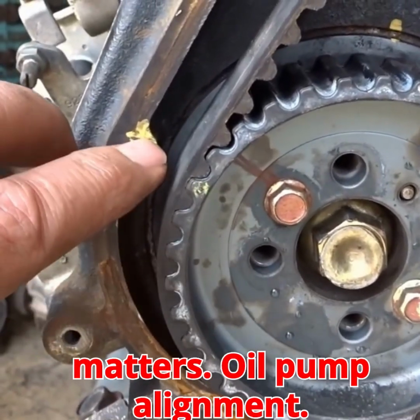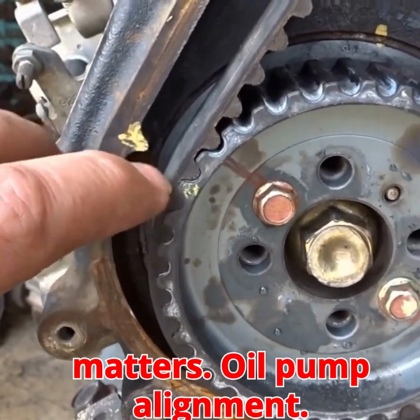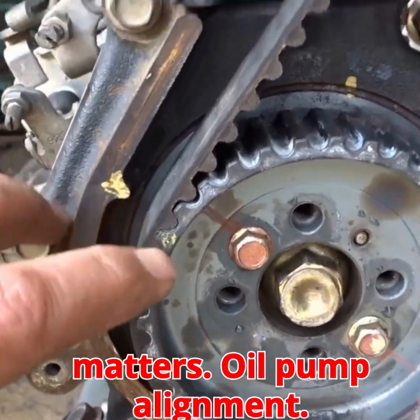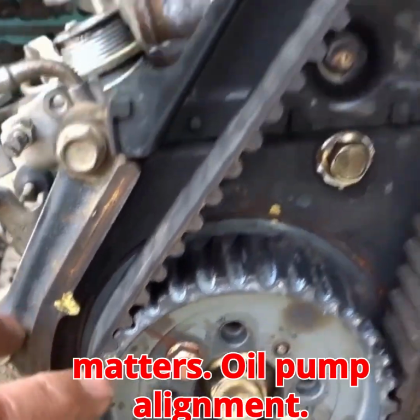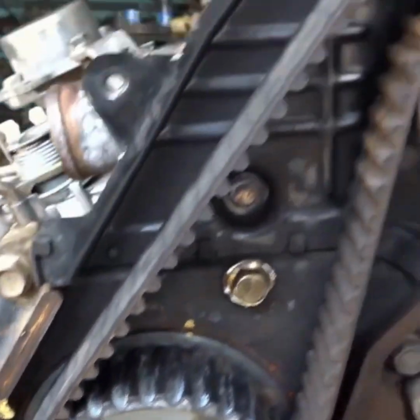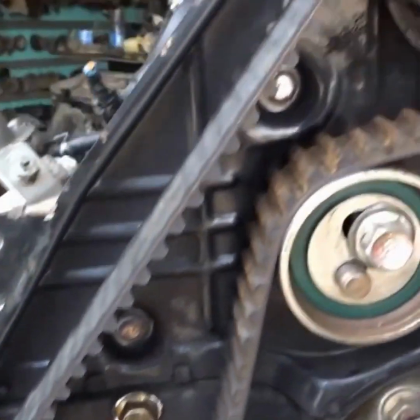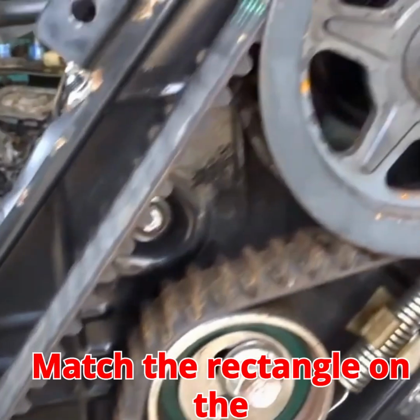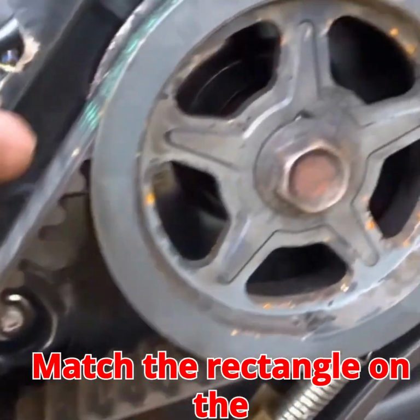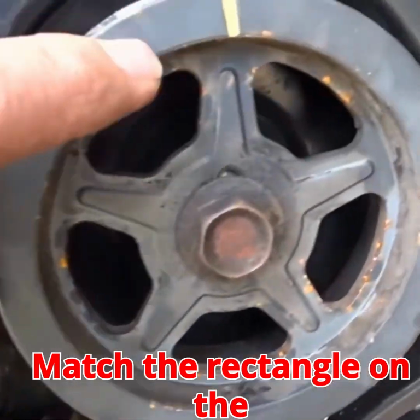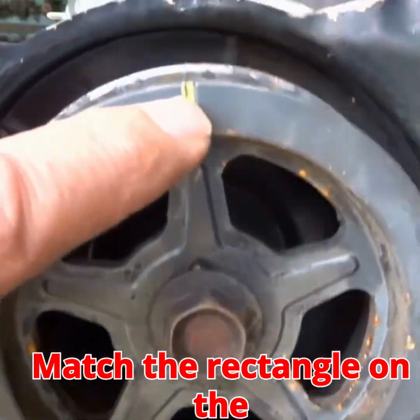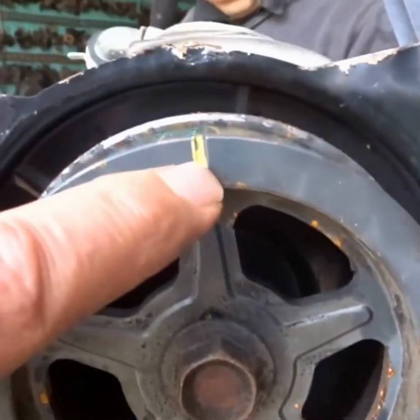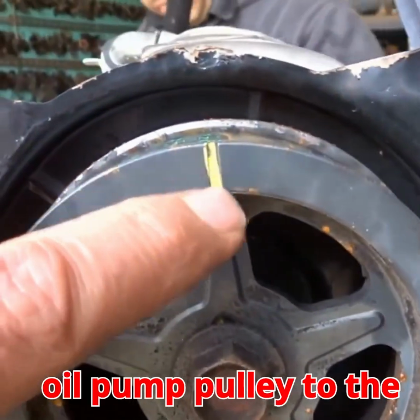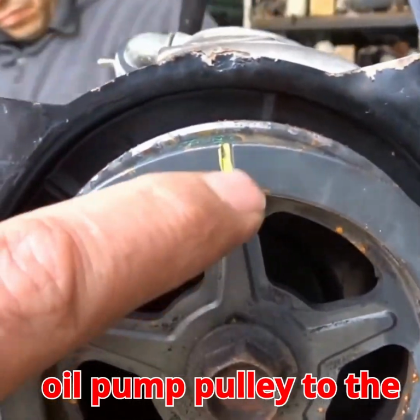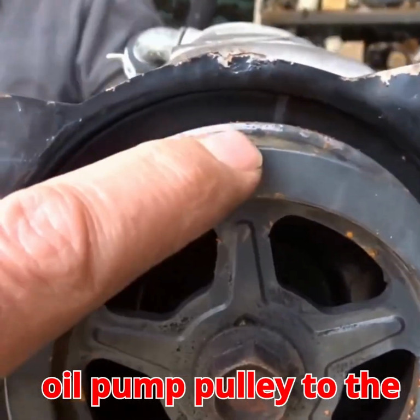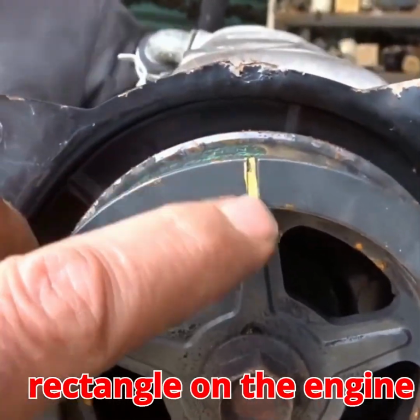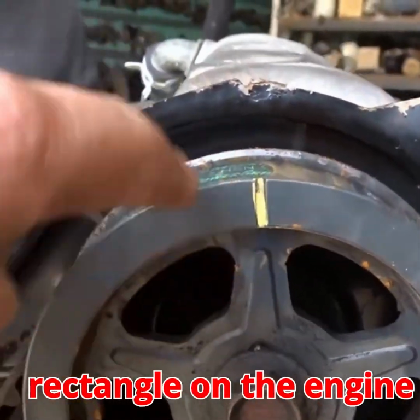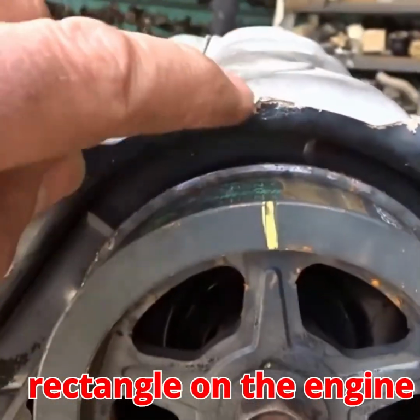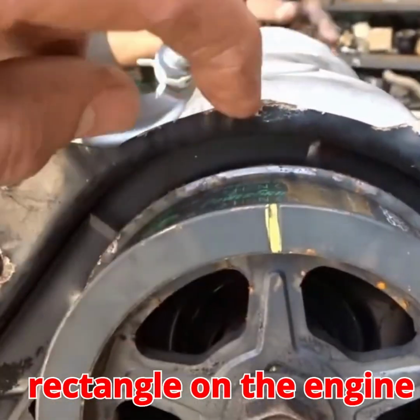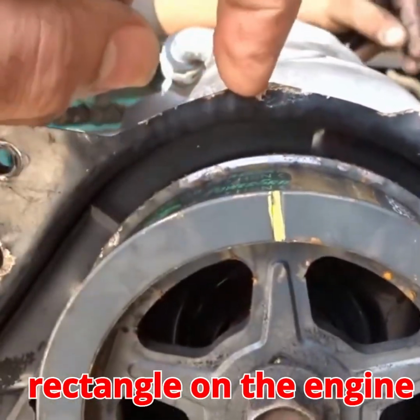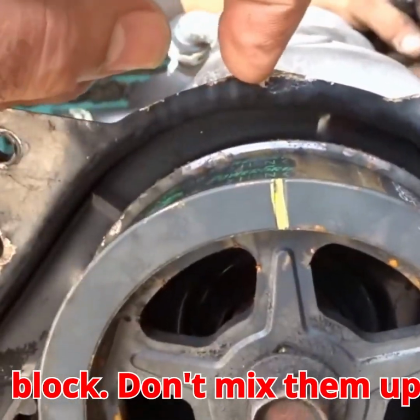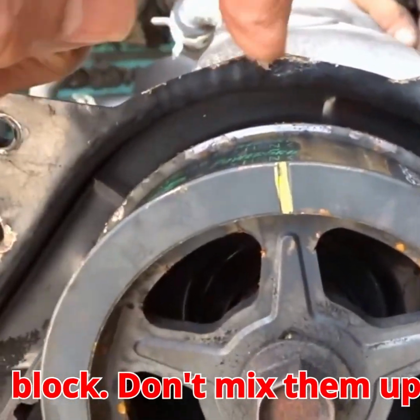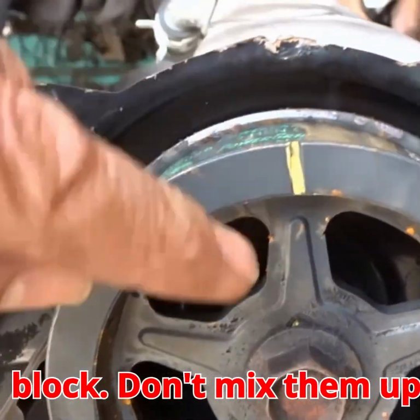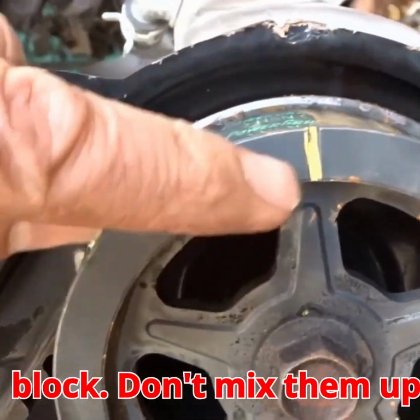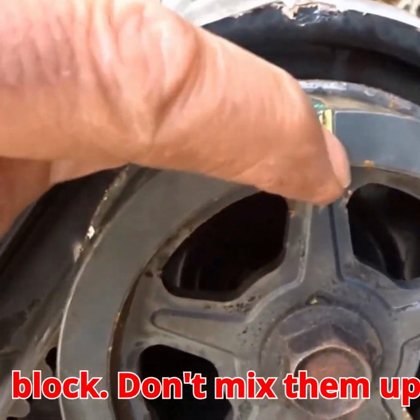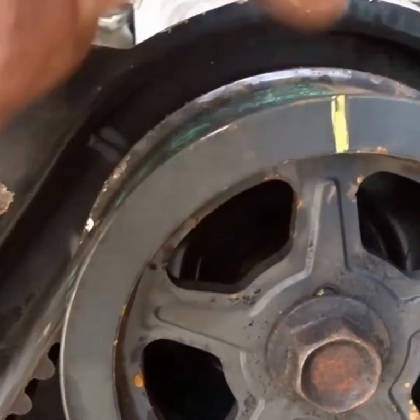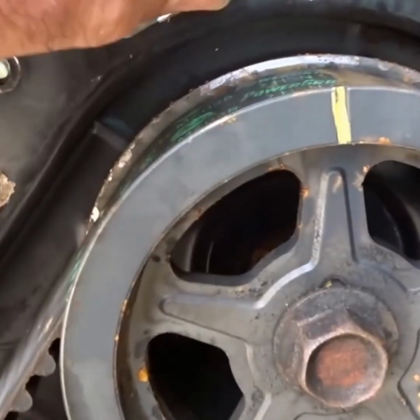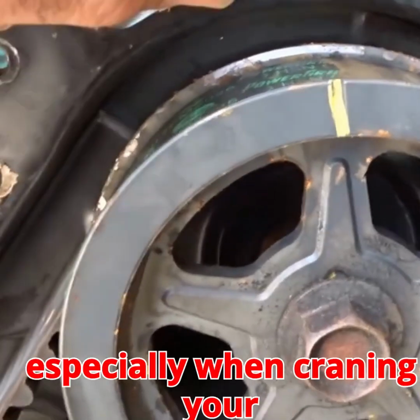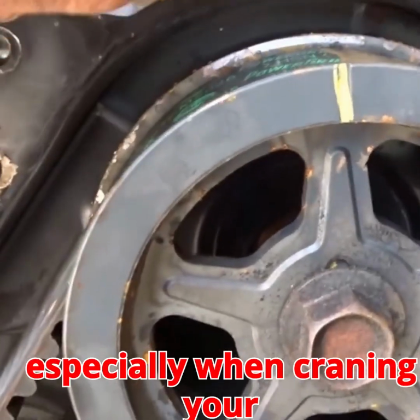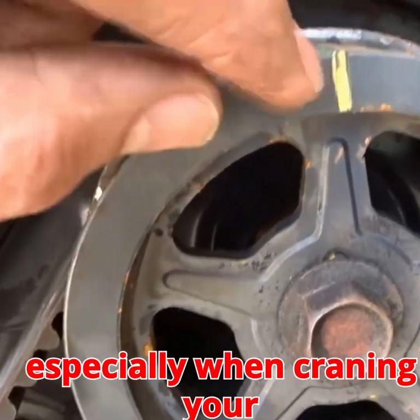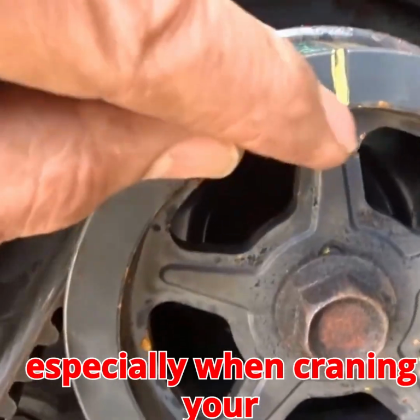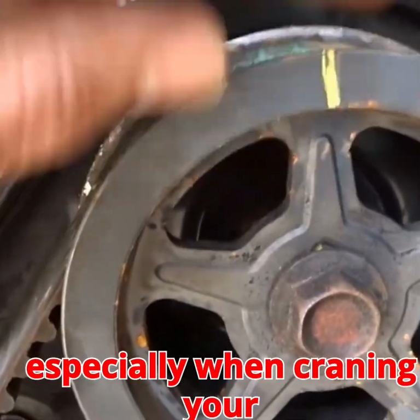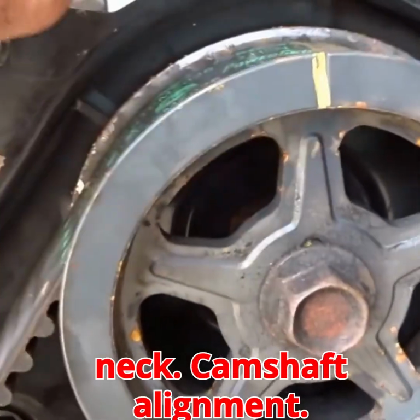Oil pump alignment: match the rectangle on the oil pump pulley to the rectangle on the engine block. Don't mix them up, especially when craning your neck.